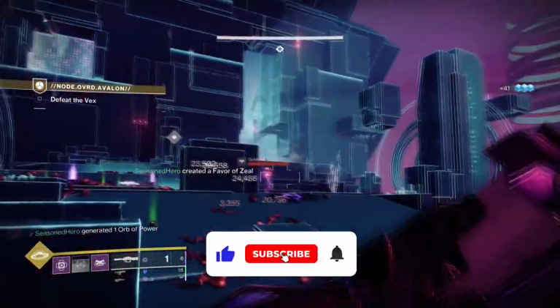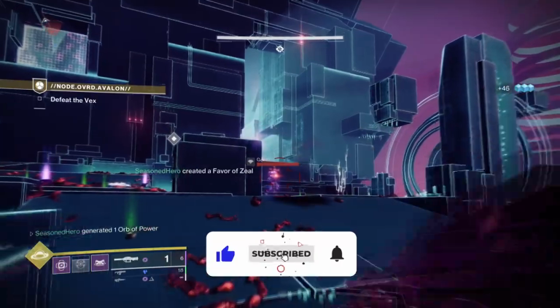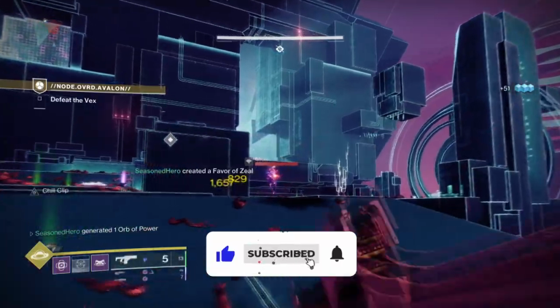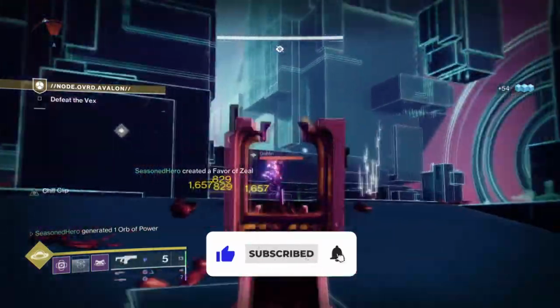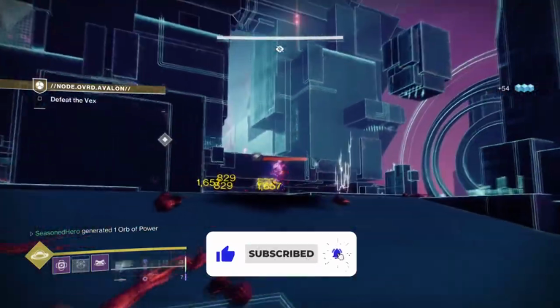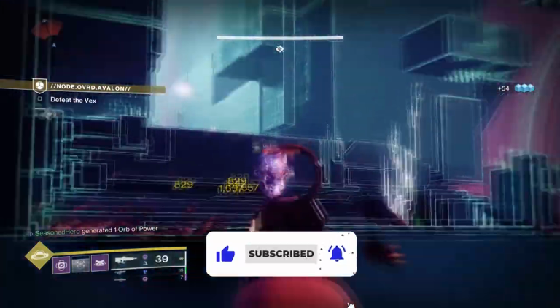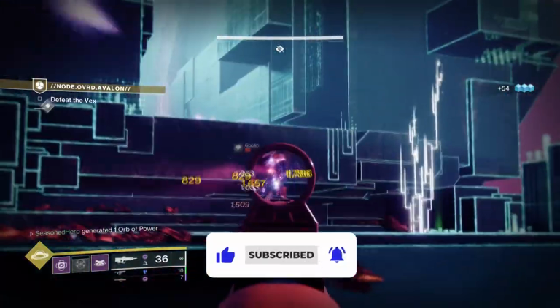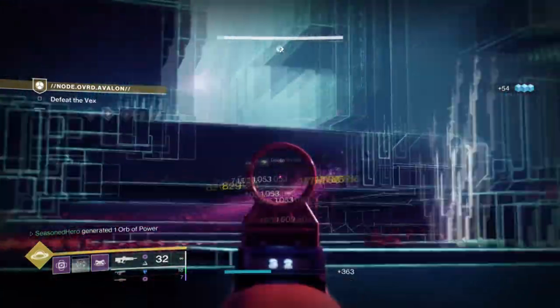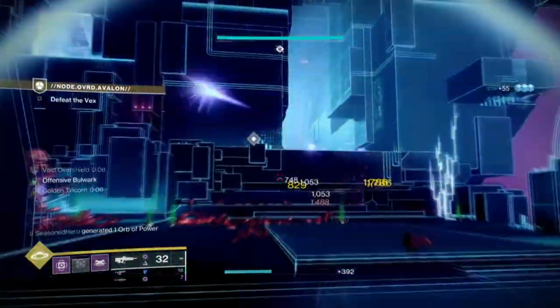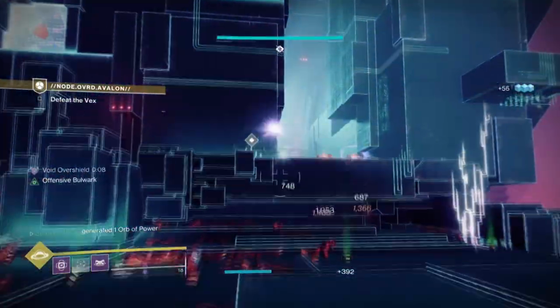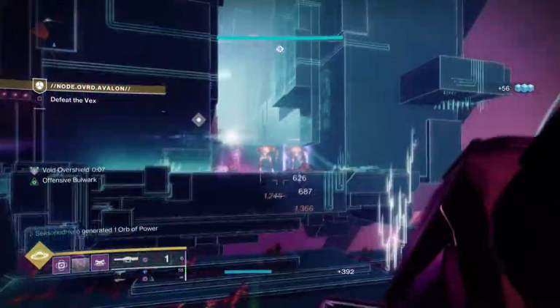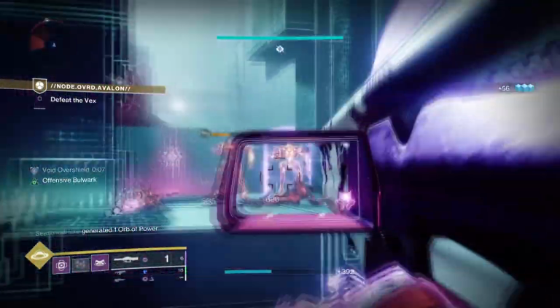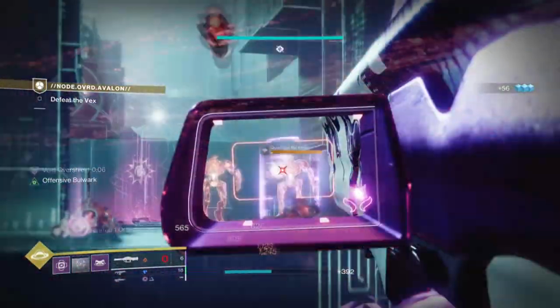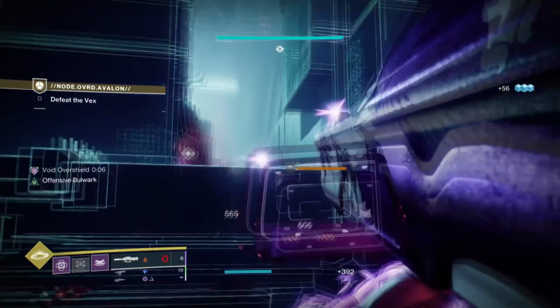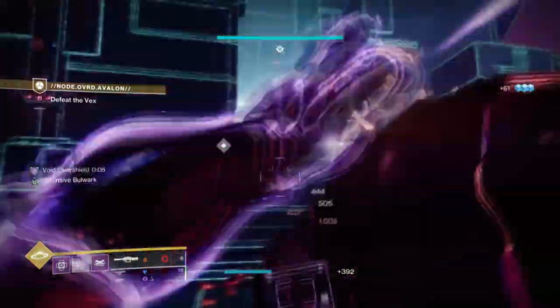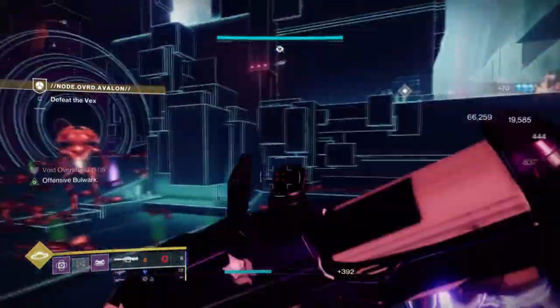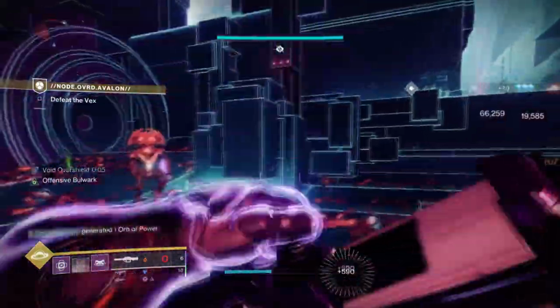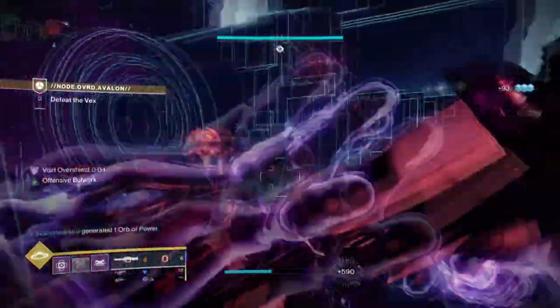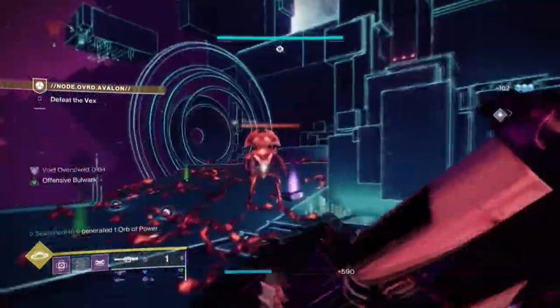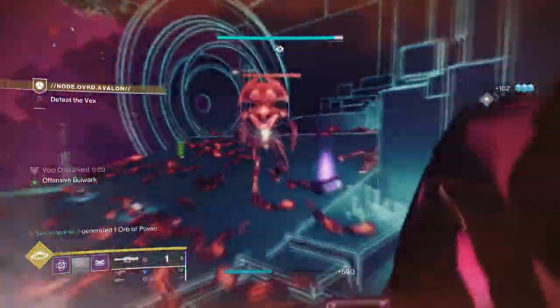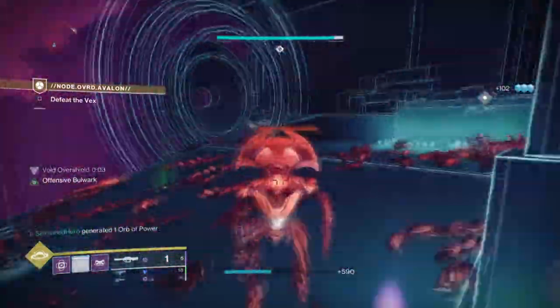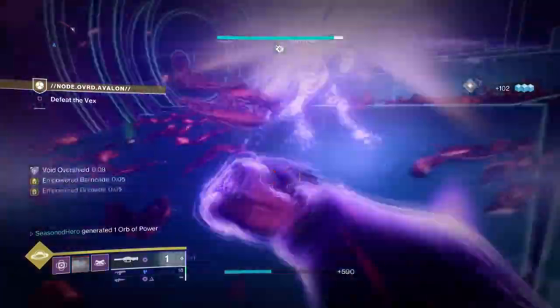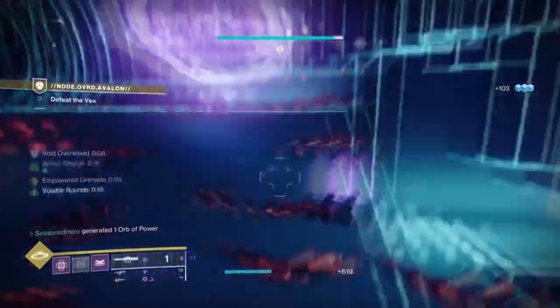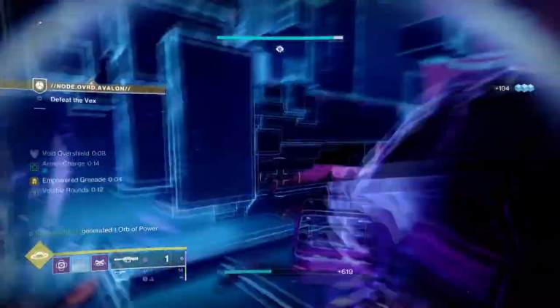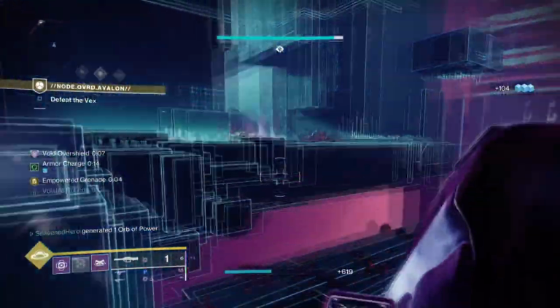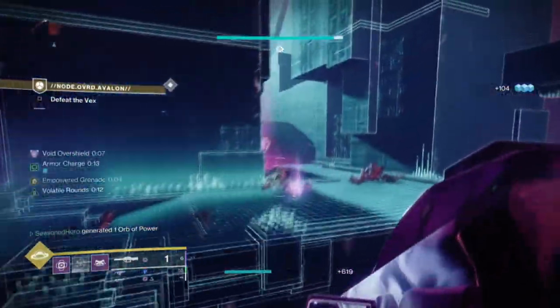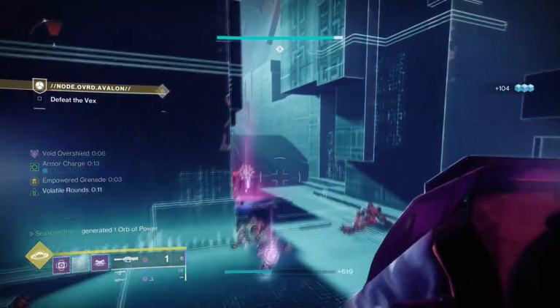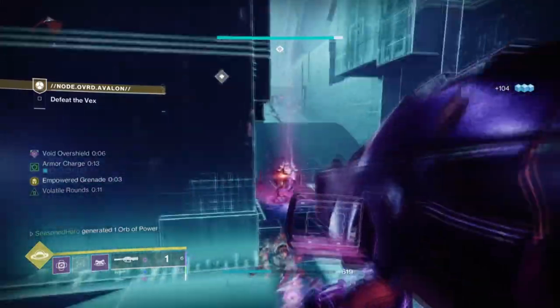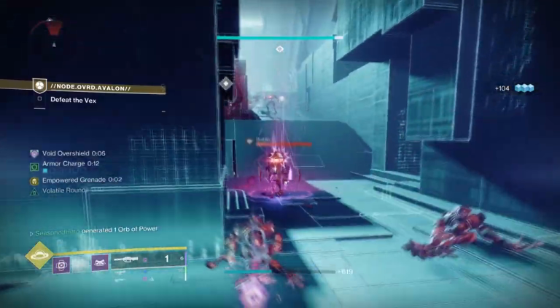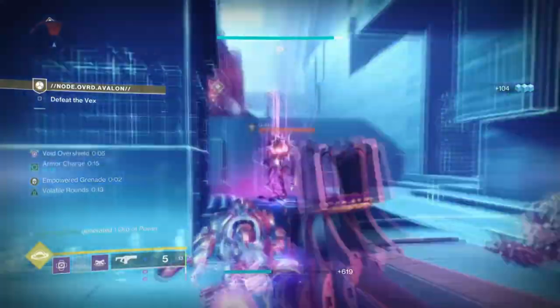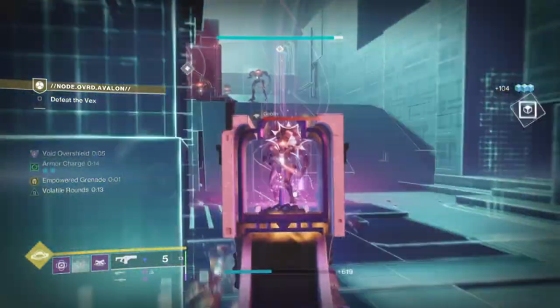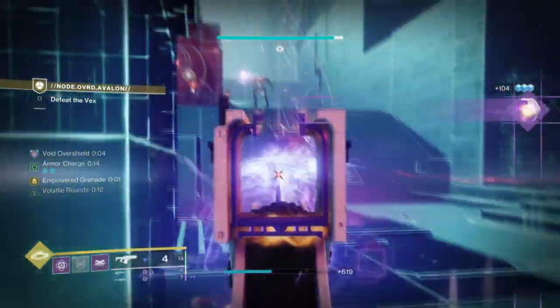Heart of Inmost Light has been one of the strongest exotics, allowing Titan players to enhance their ability regen and strength all by using your abilities like normal. This allows players the freedom to build into the exotic however they like with no consequences.